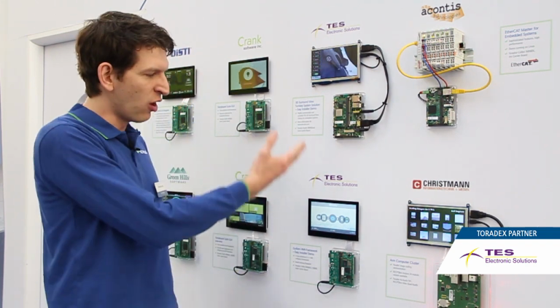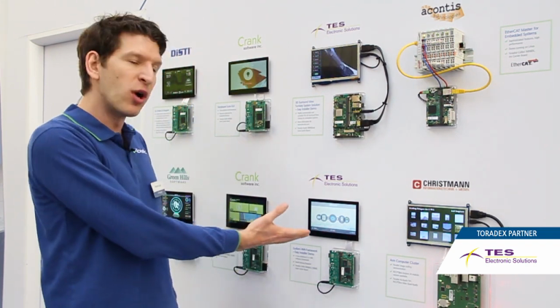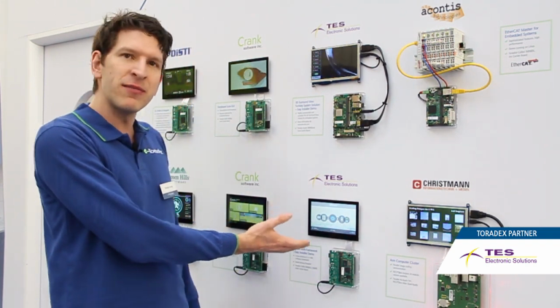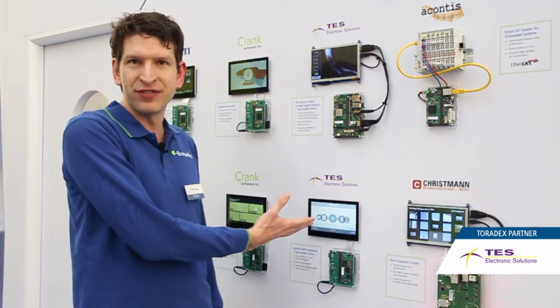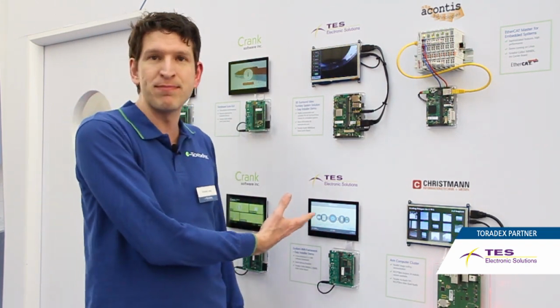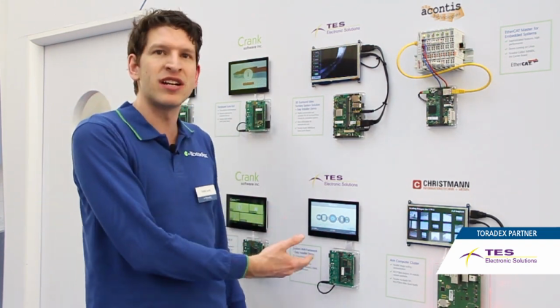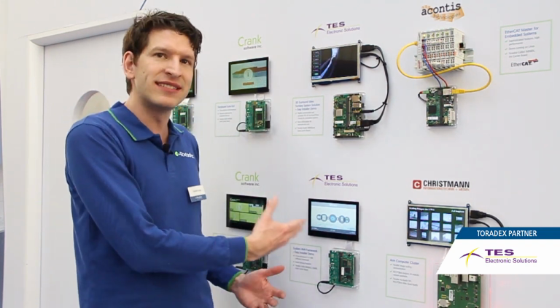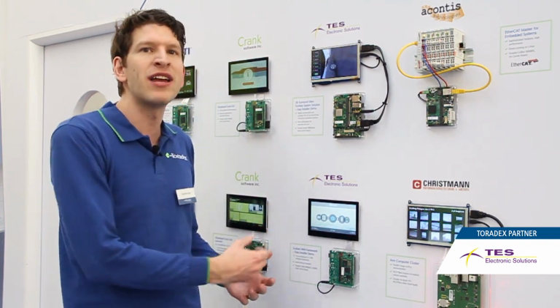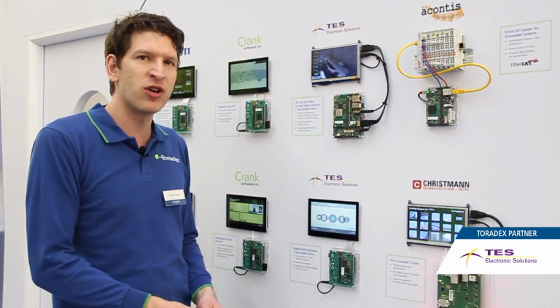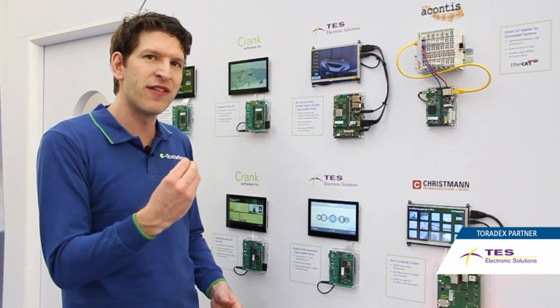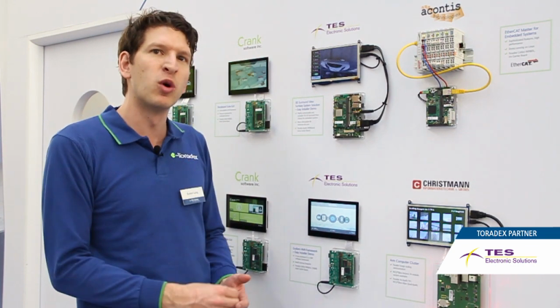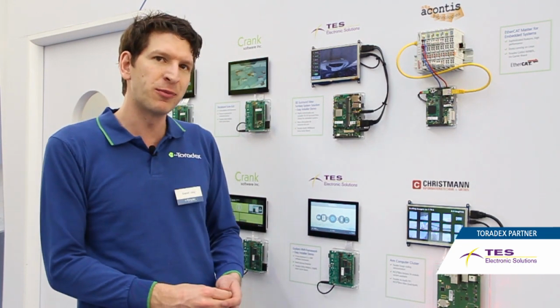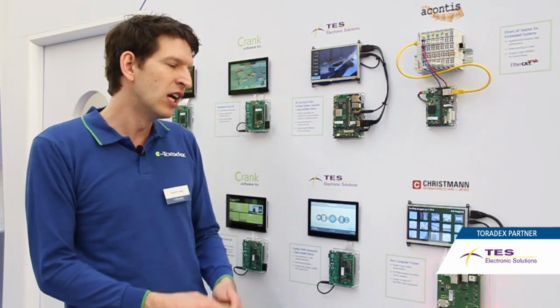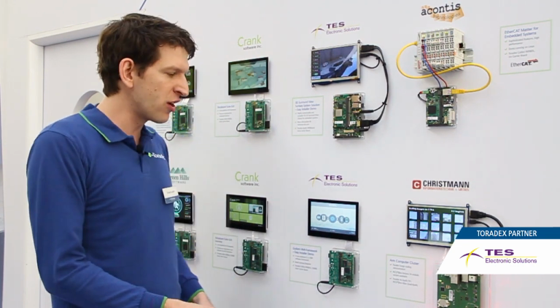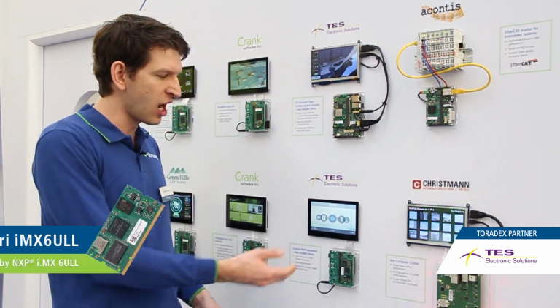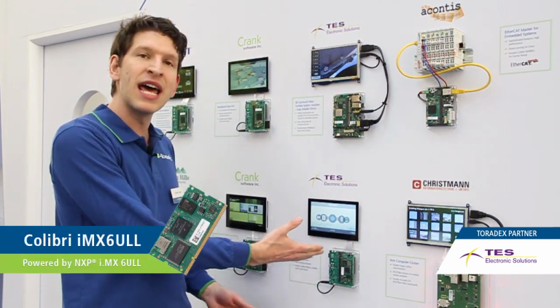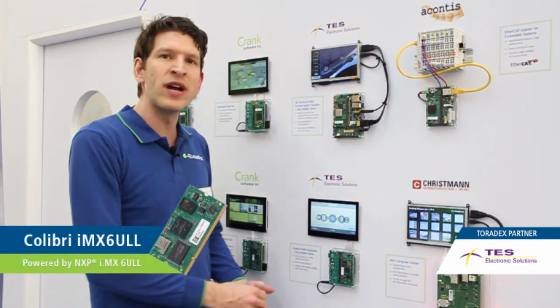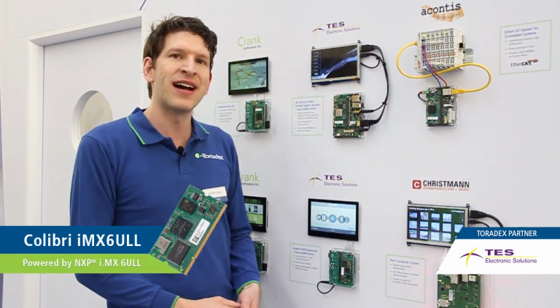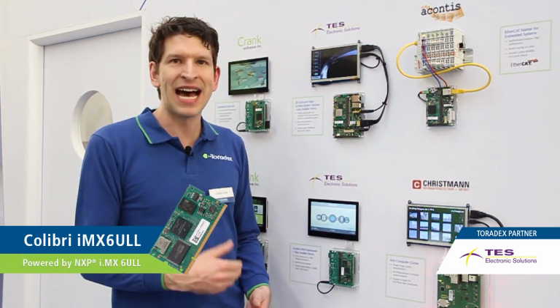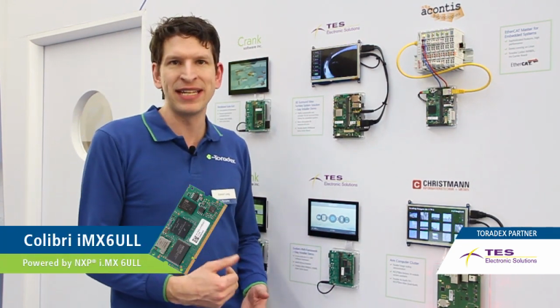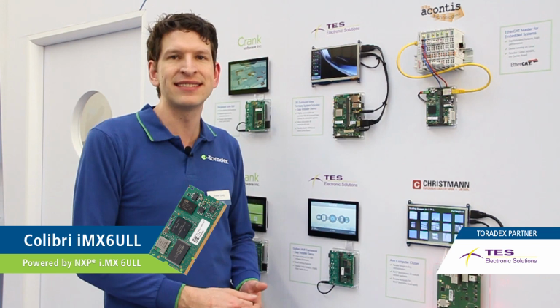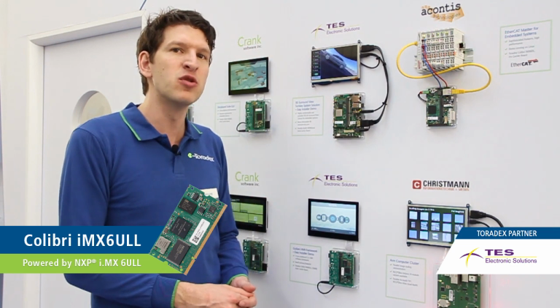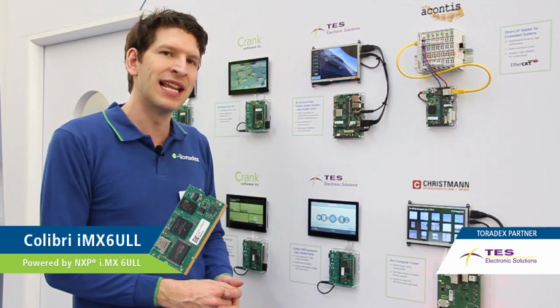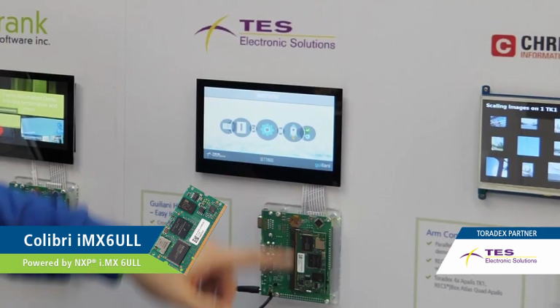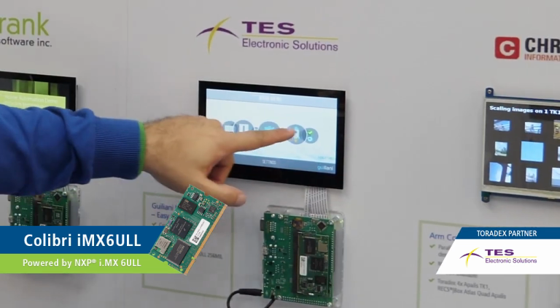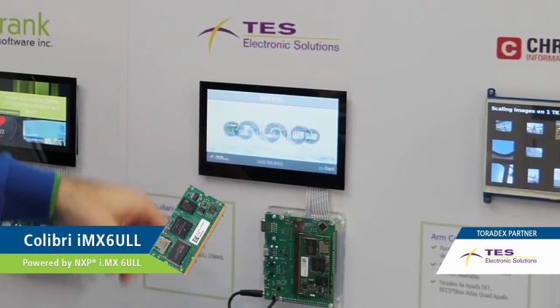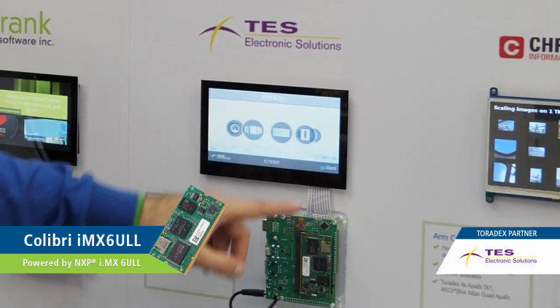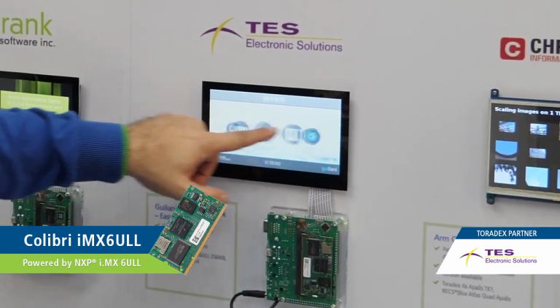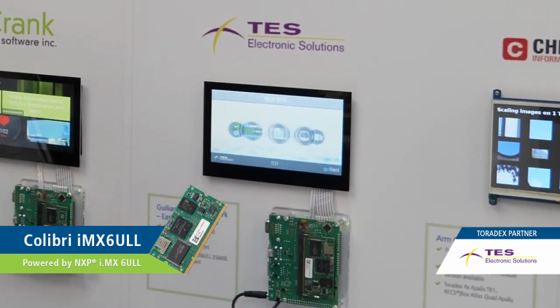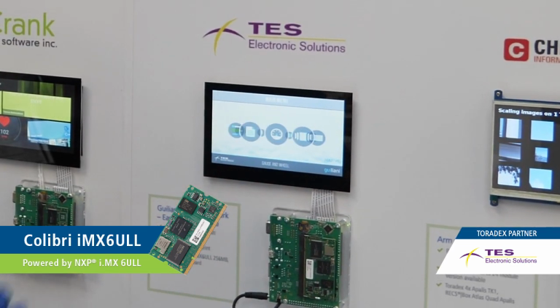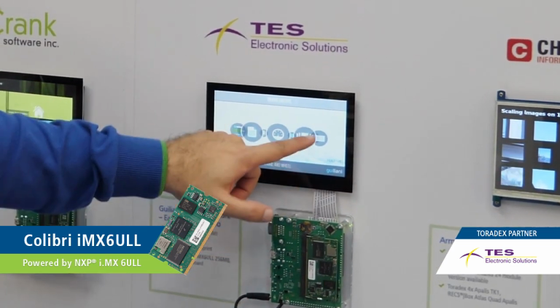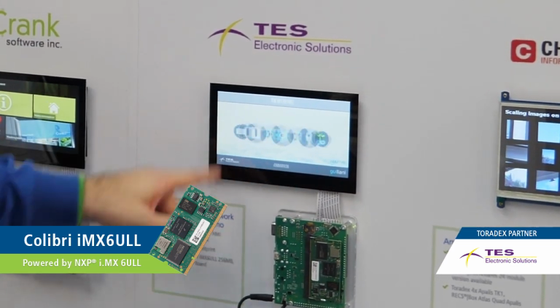On the bottom we have the same partner, but it's a UI framework with a very small footprint running on our low-end device, the IMX6 ULL. You can see it's touch enabled, it's running with our touch.